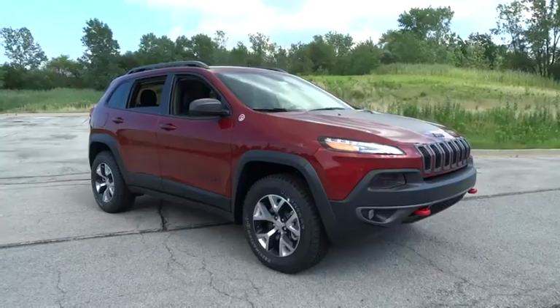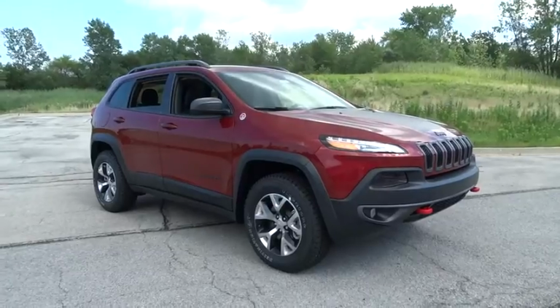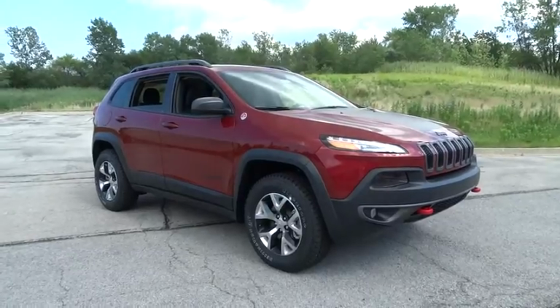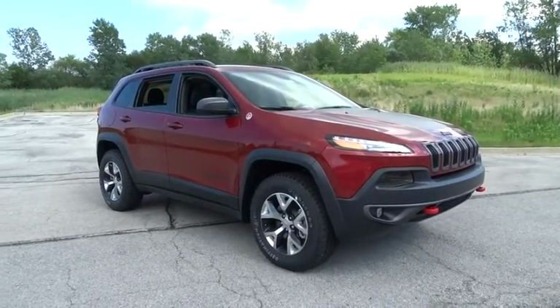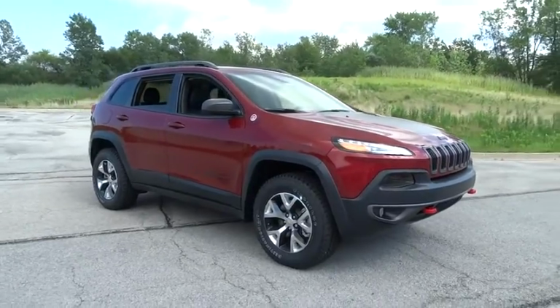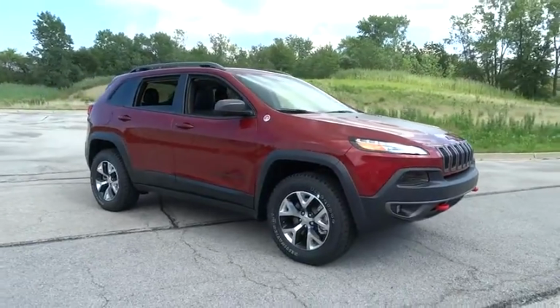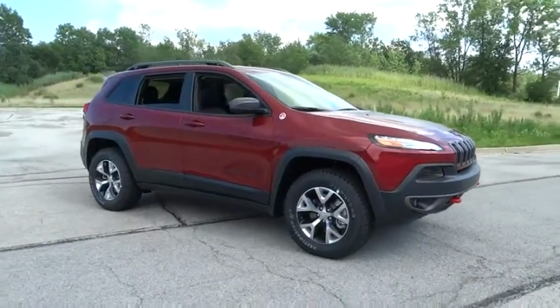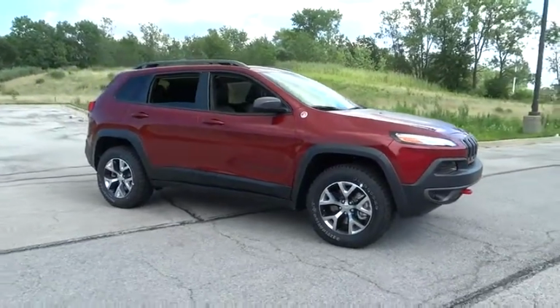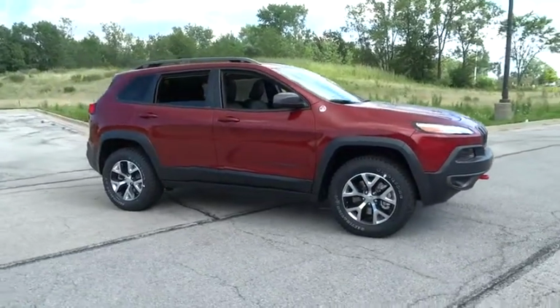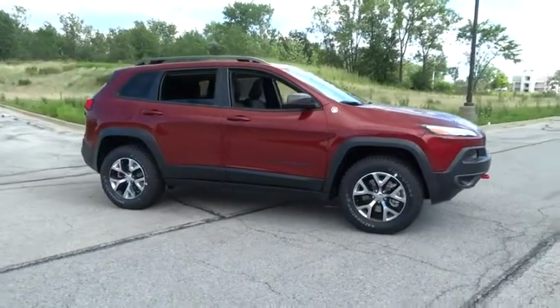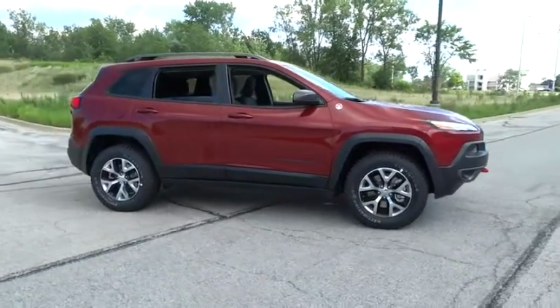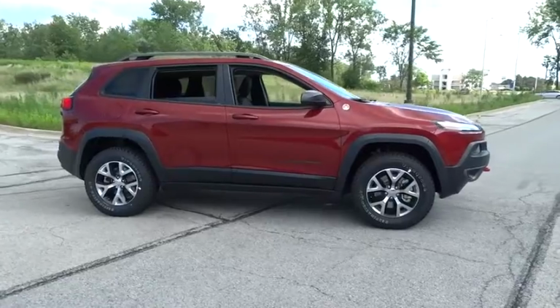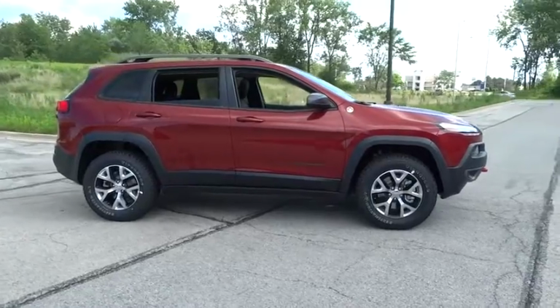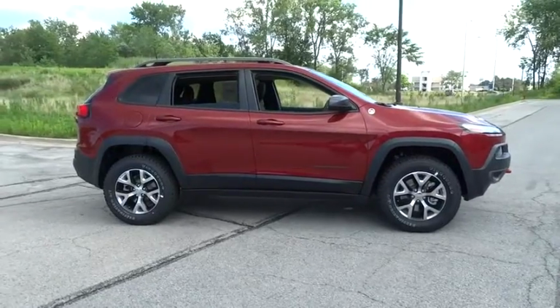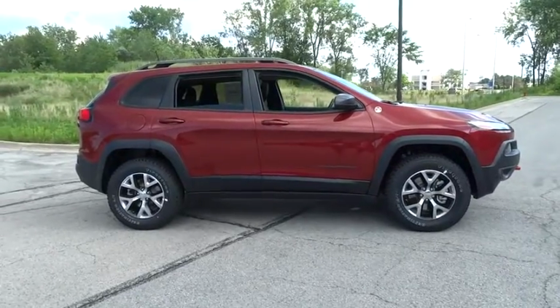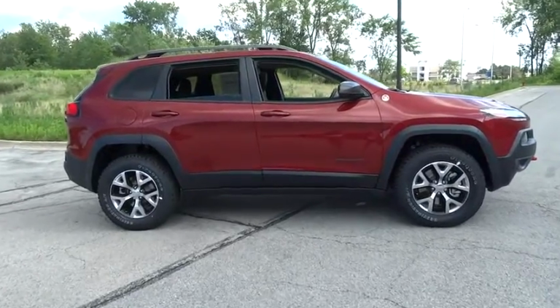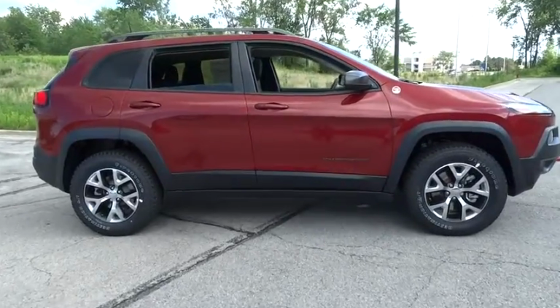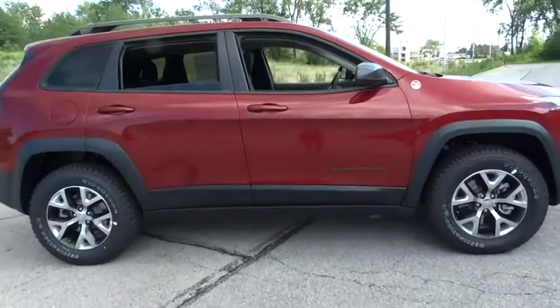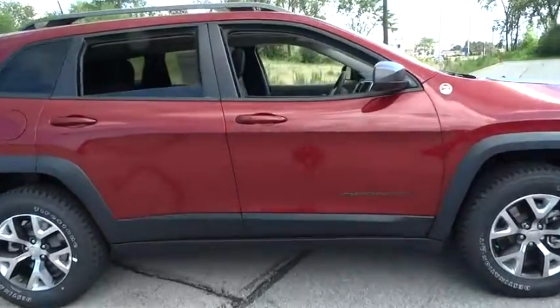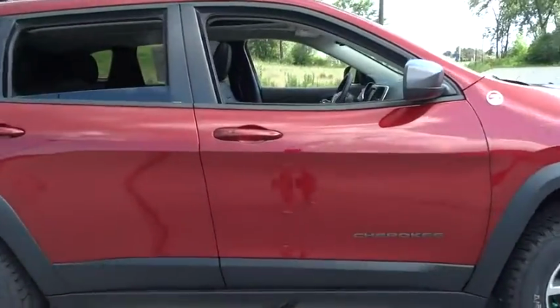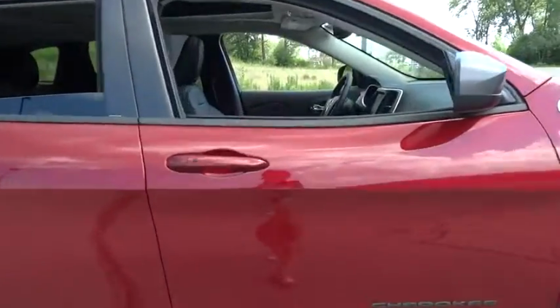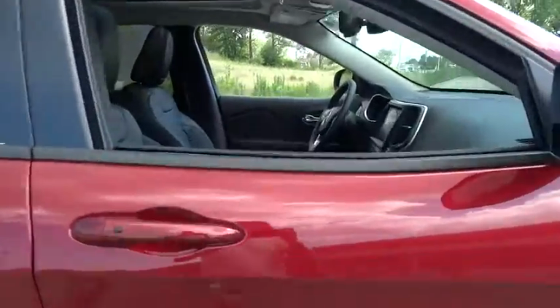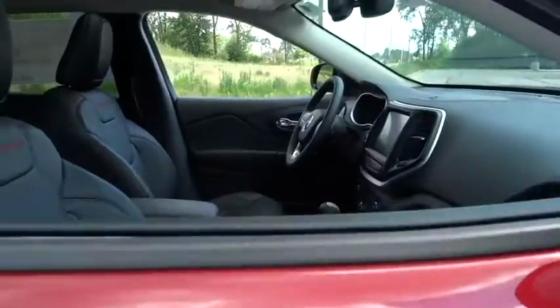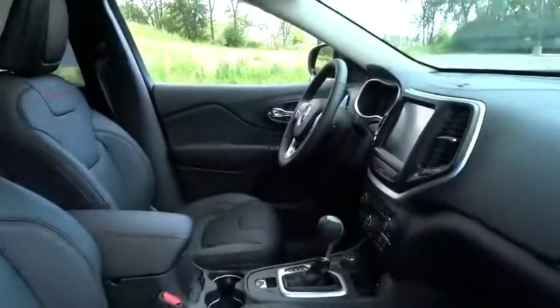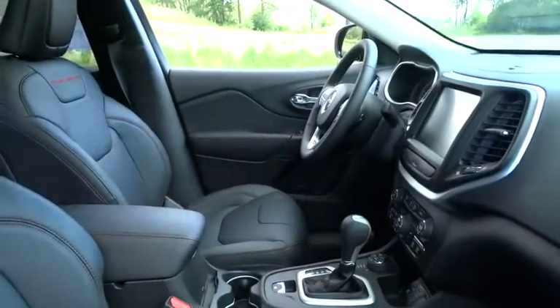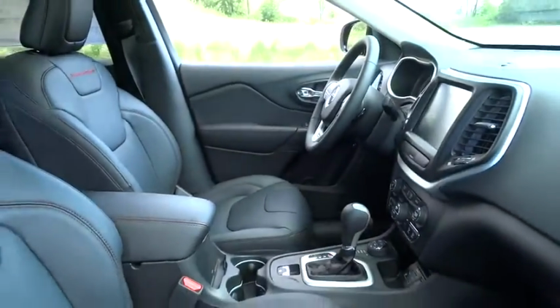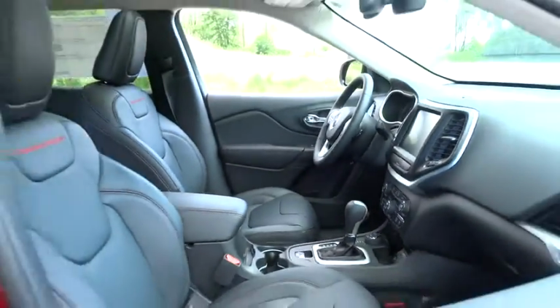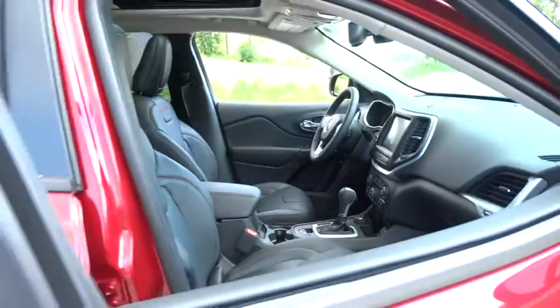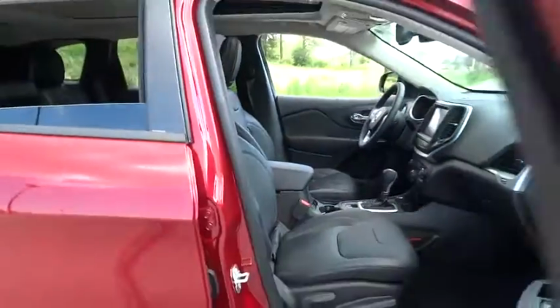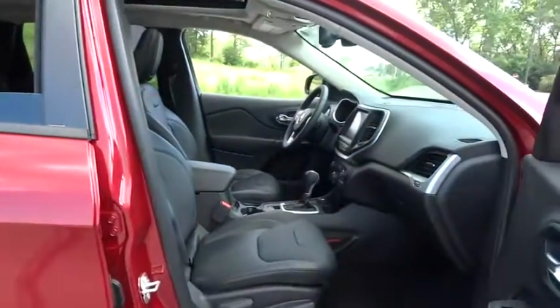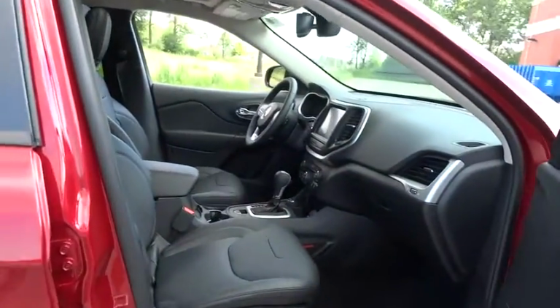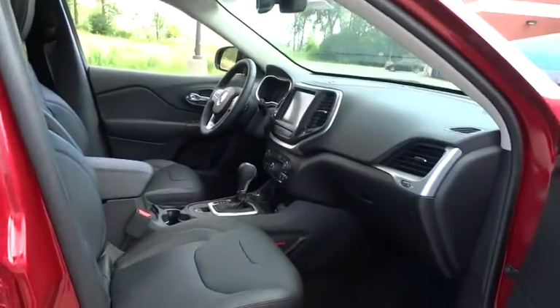The 2016 Jeep Cherokee. The Jeep Cherokee offers superior off-road capability. This makes the Cherokee a fine choice for families who venture off-road or vacation in the mountains or other remote areas. This vehicle has less than 100 miles.